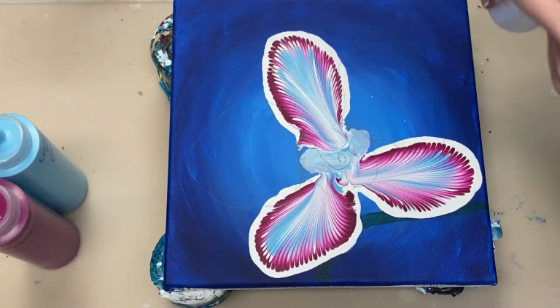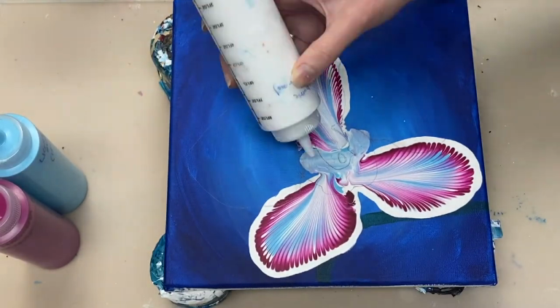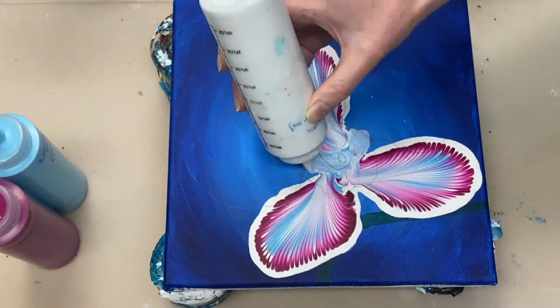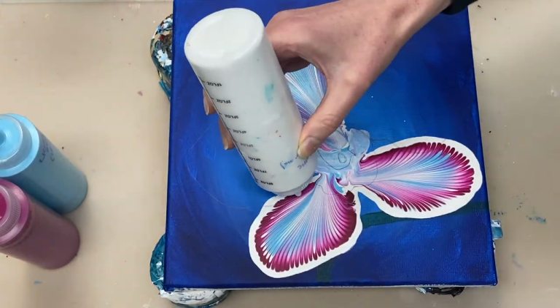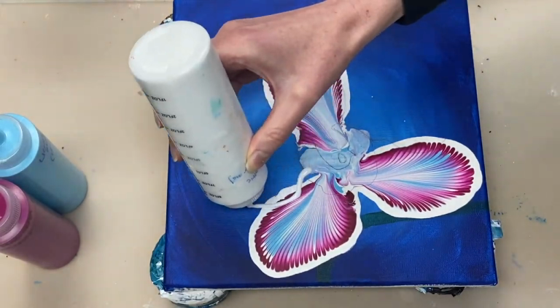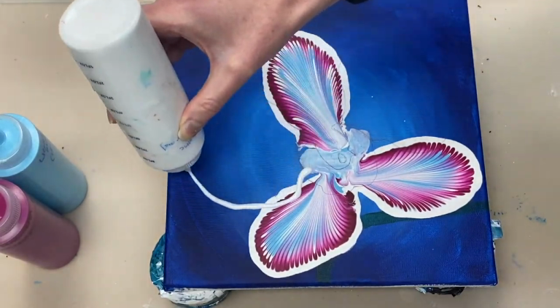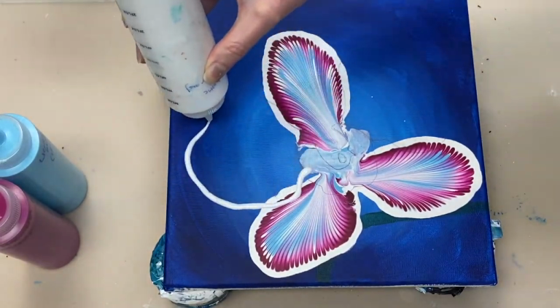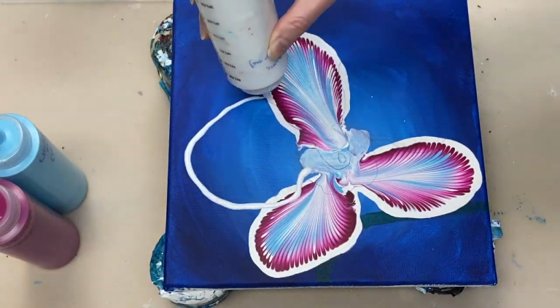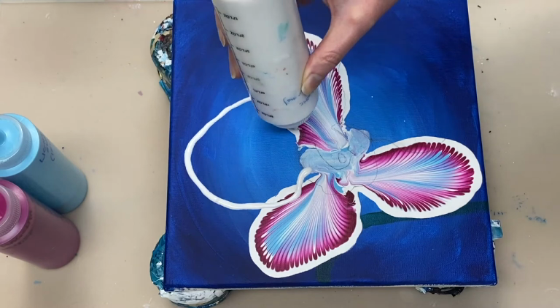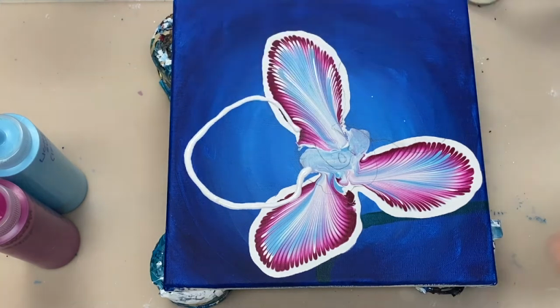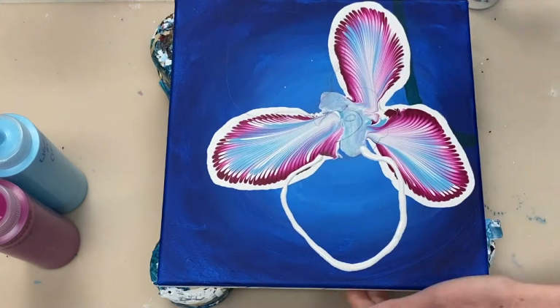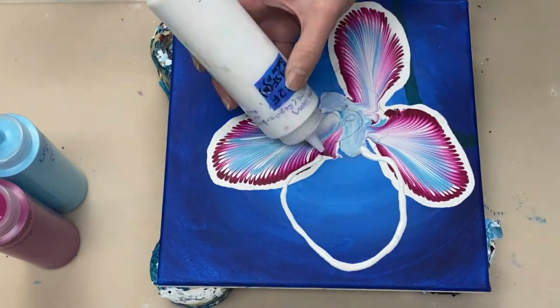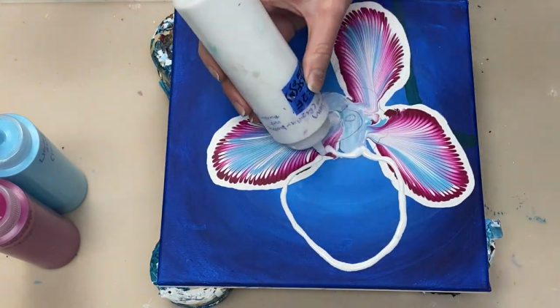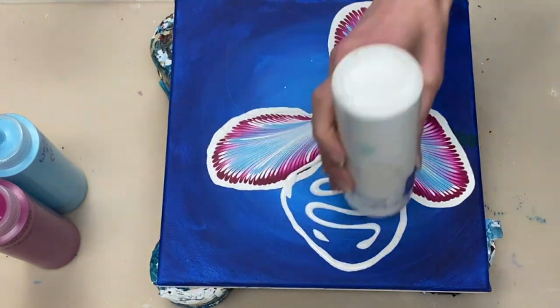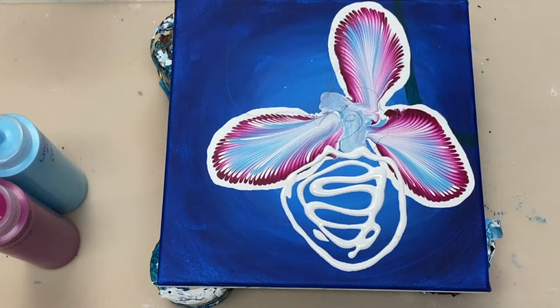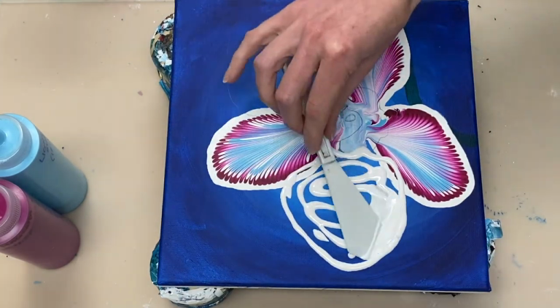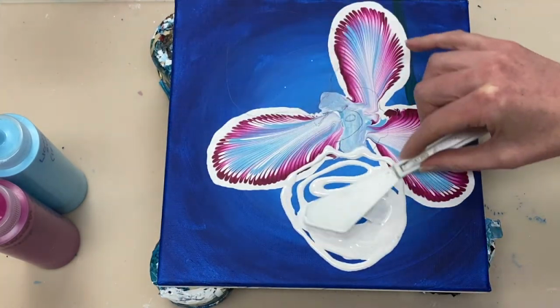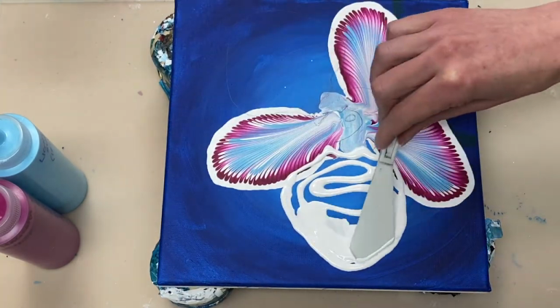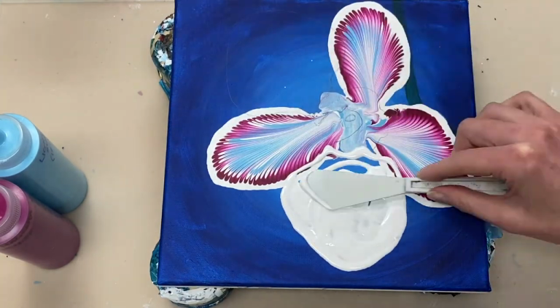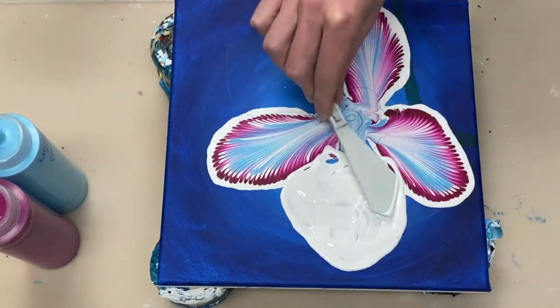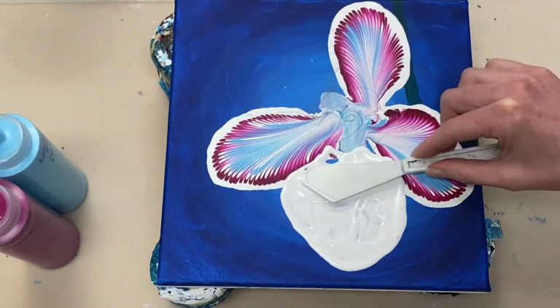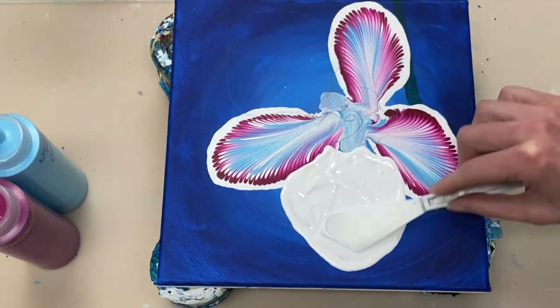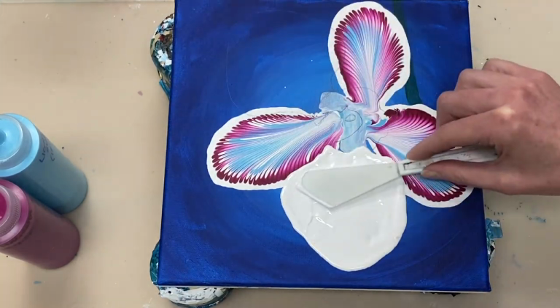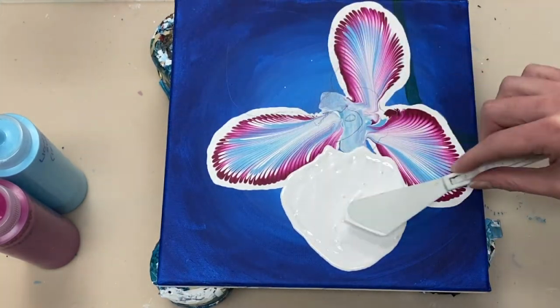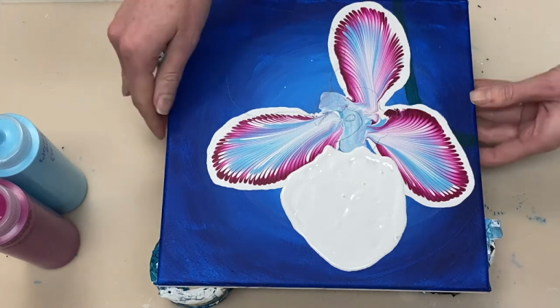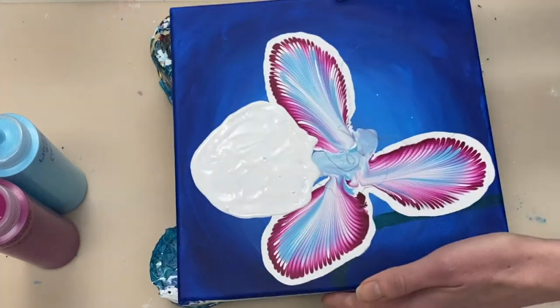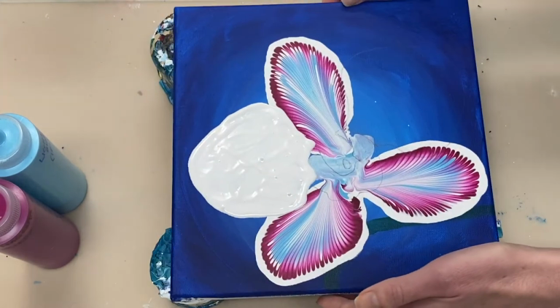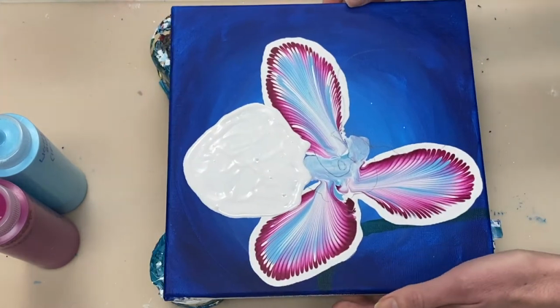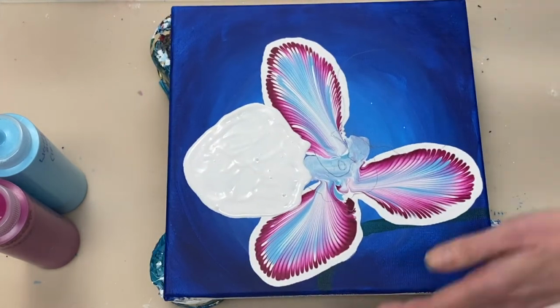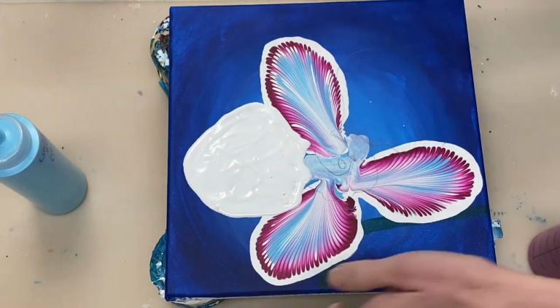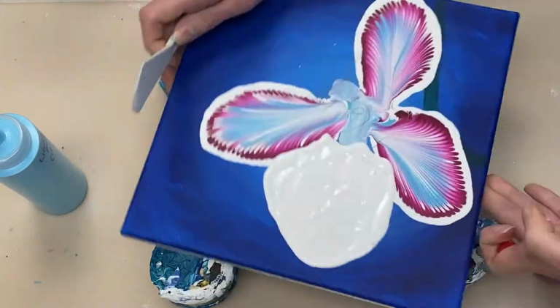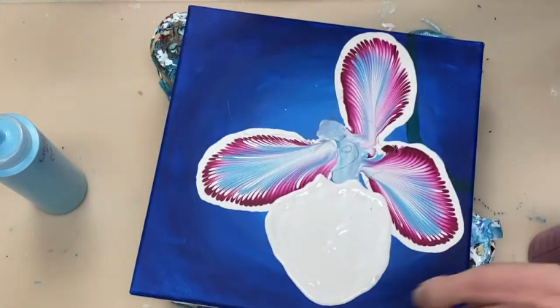I've allowed the three back petals to dry, so now I'm going to create the two front petals in exactly the same way that I created the others, just in a different shape.